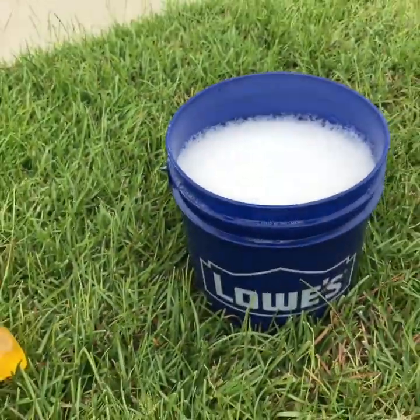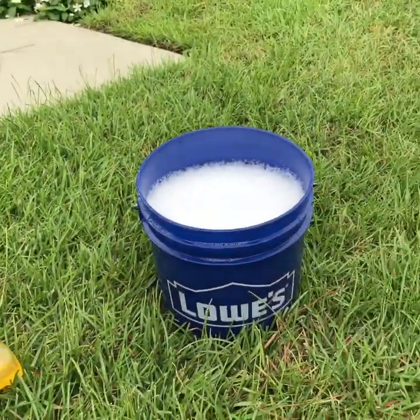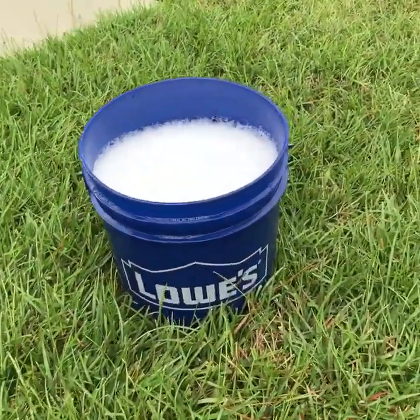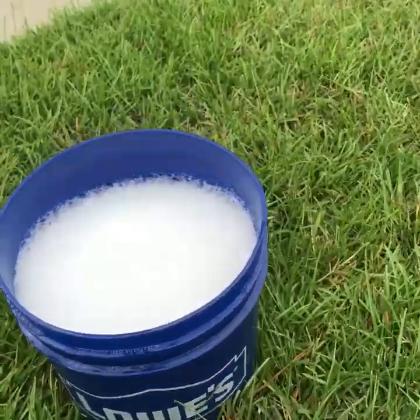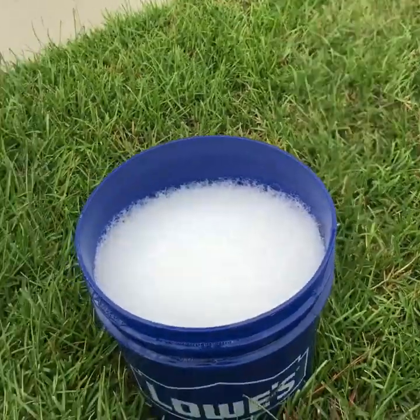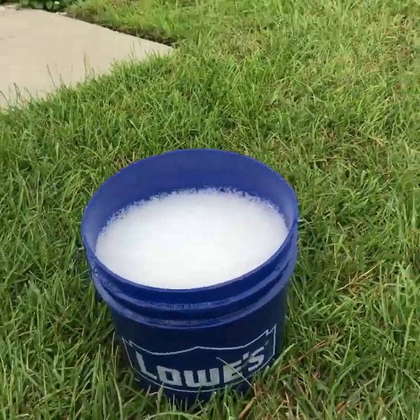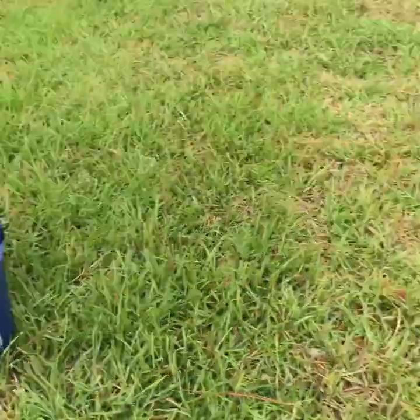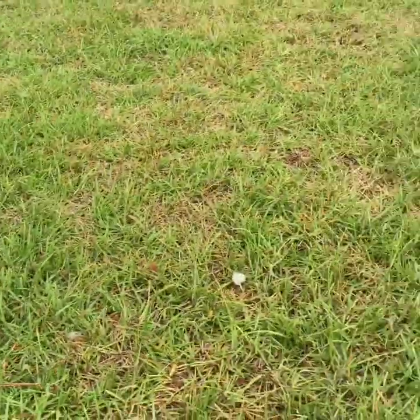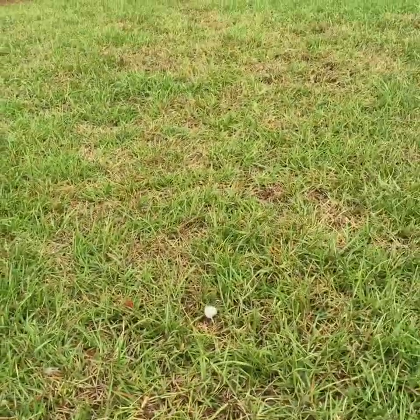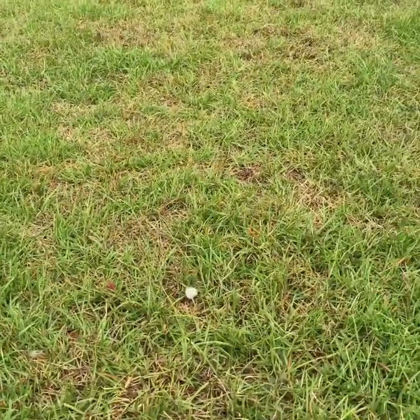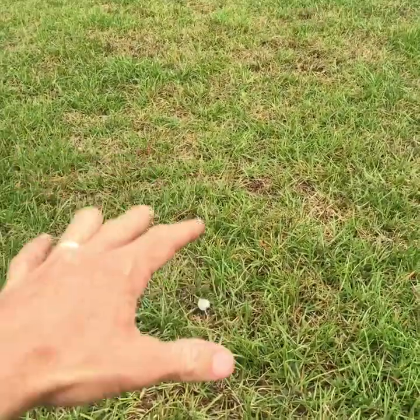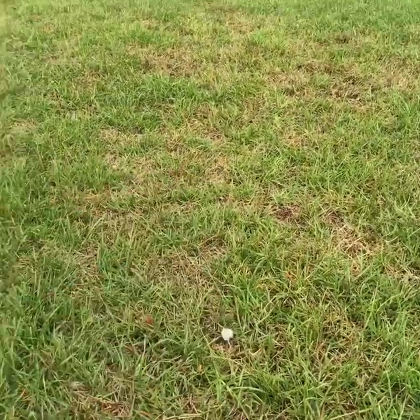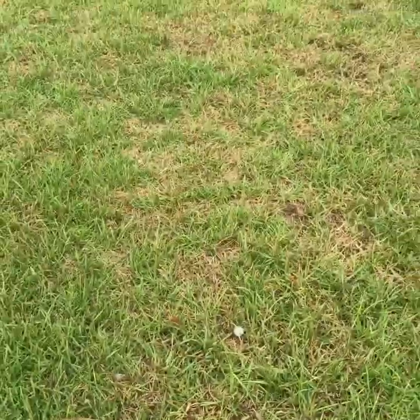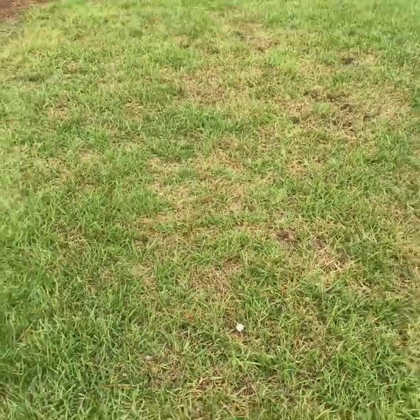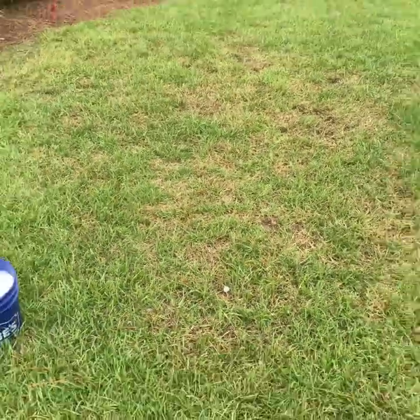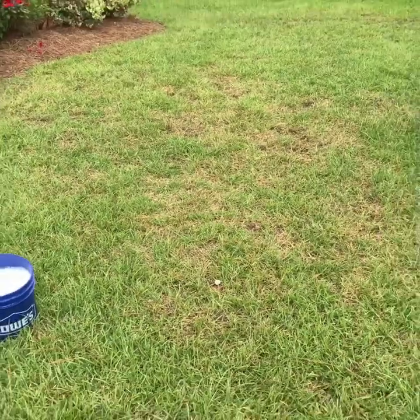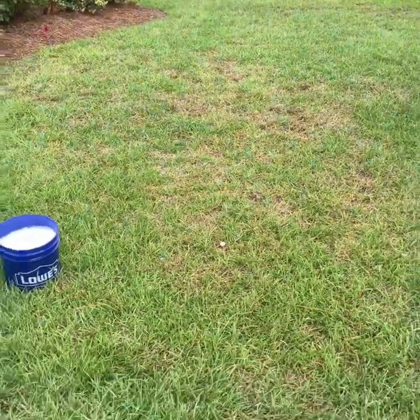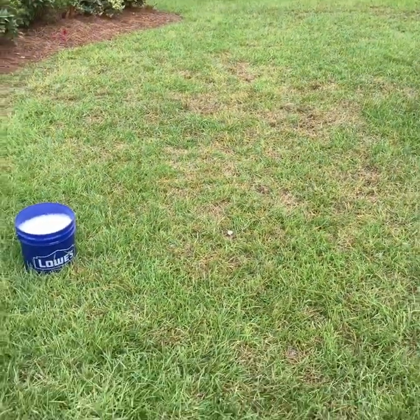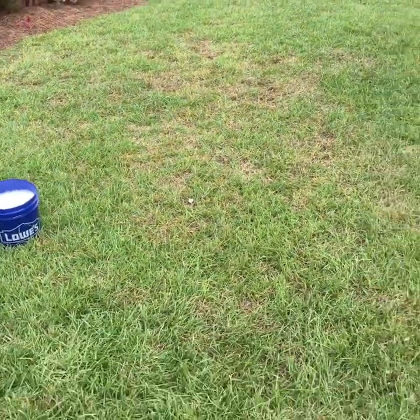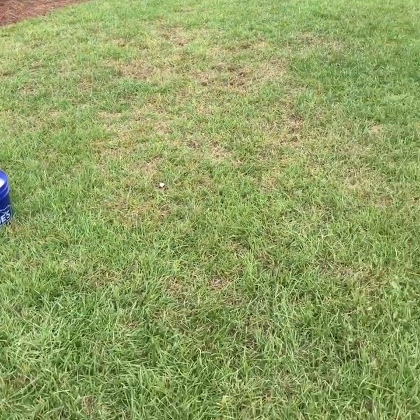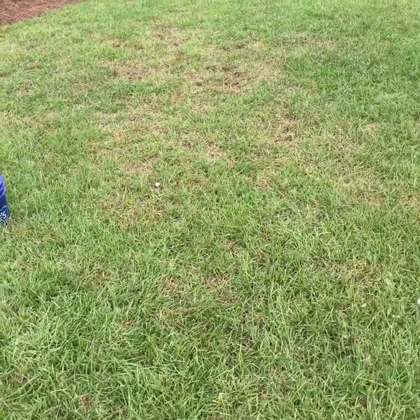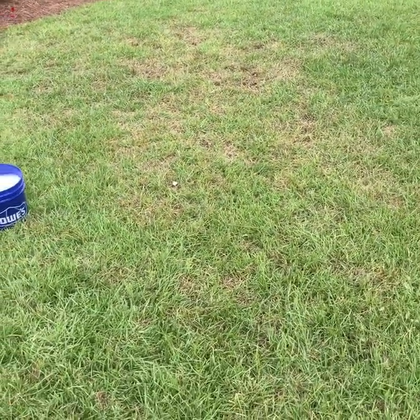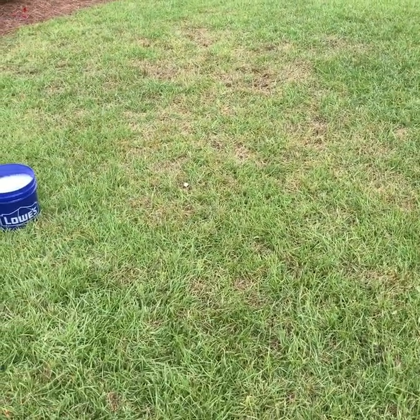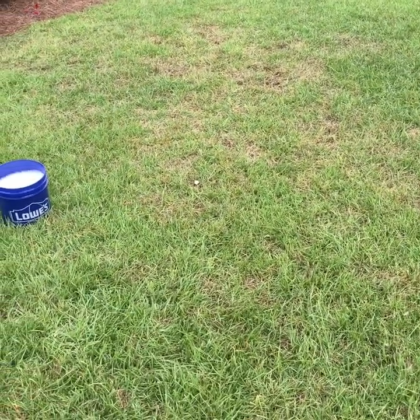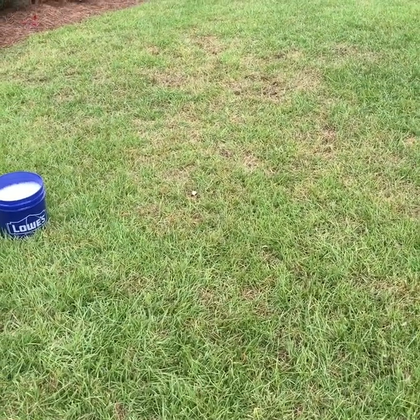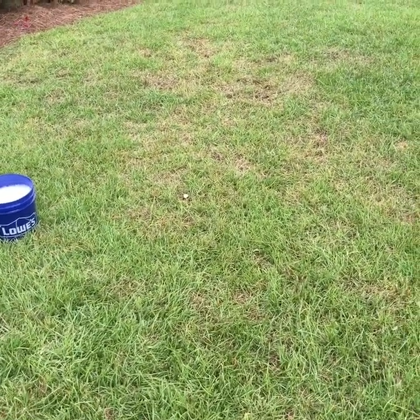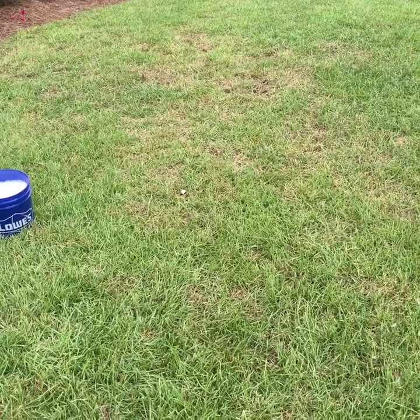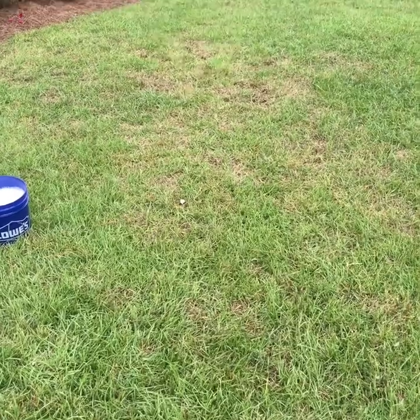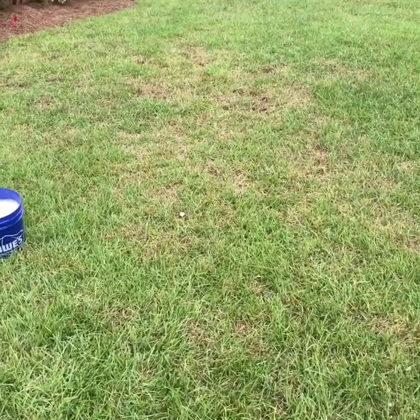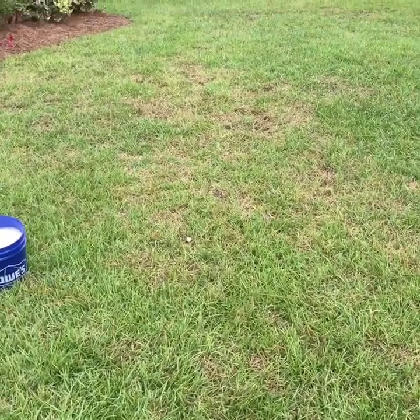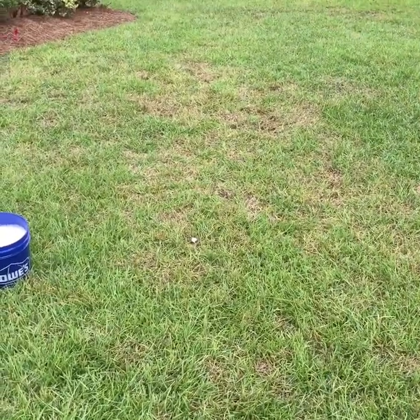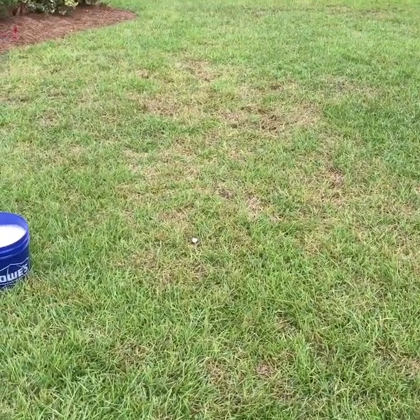A five gallon bucket of water here. We're going to take the bucket of water and pour it over an area that could be affected here in this lawn. And what we're going to see is if there are any insects down there, we're going to see those insects rise through the surface within about 60 seconds.